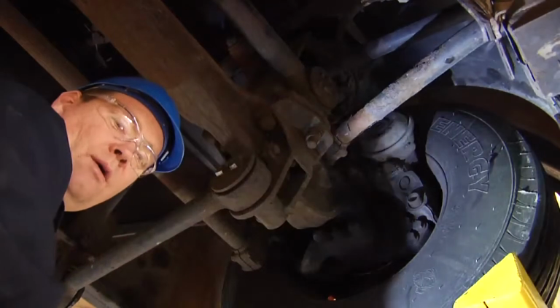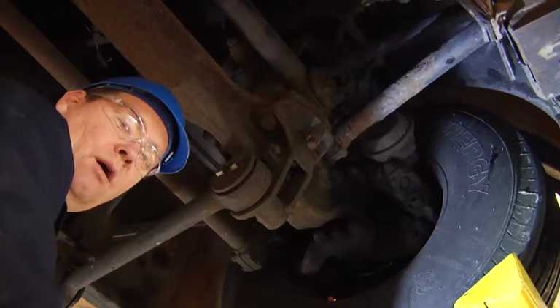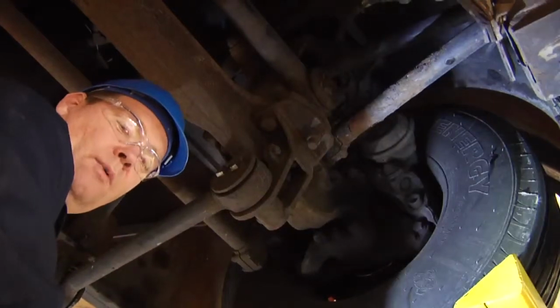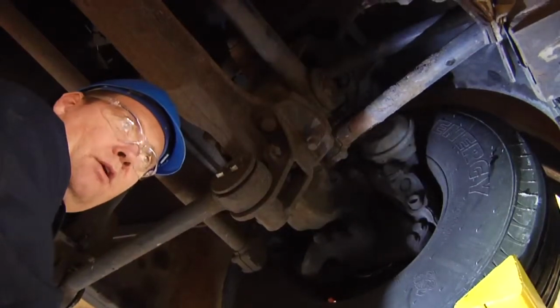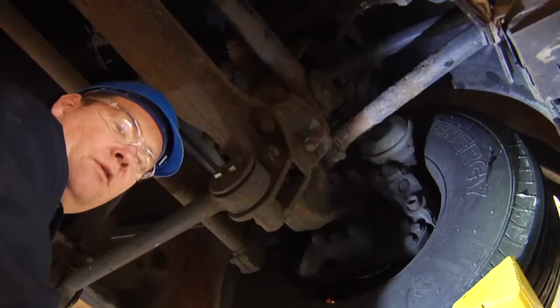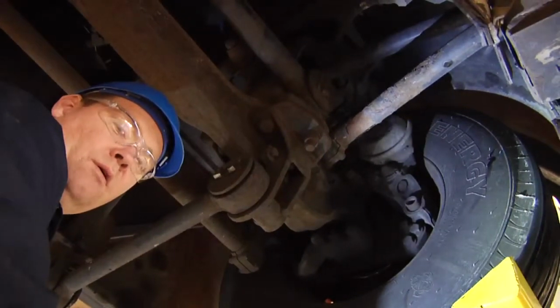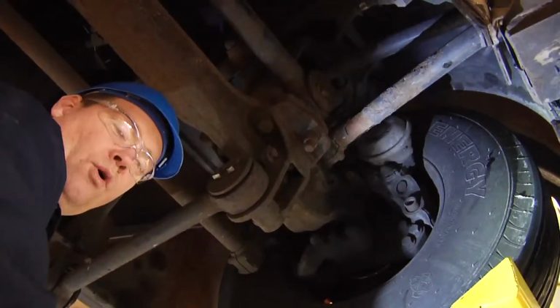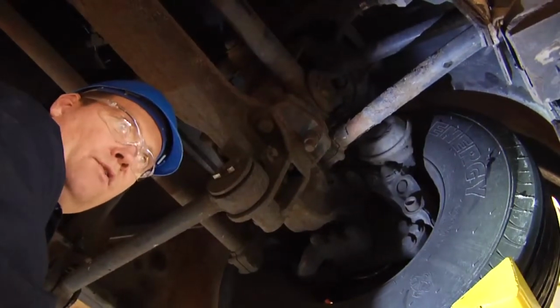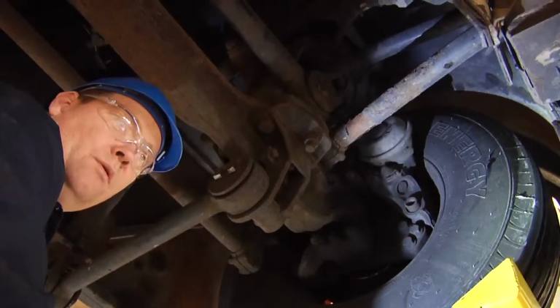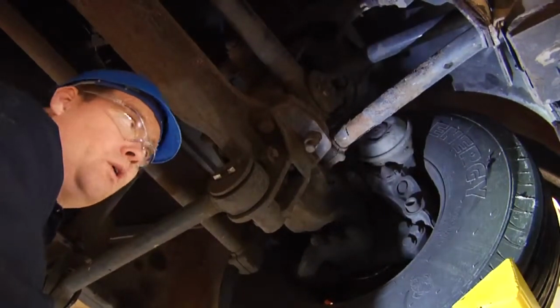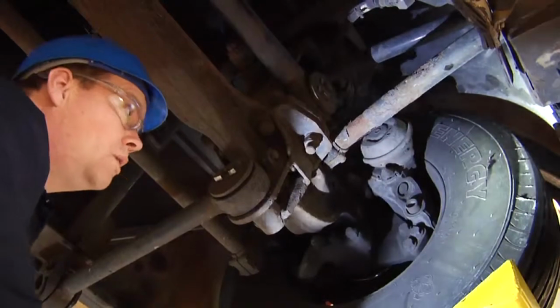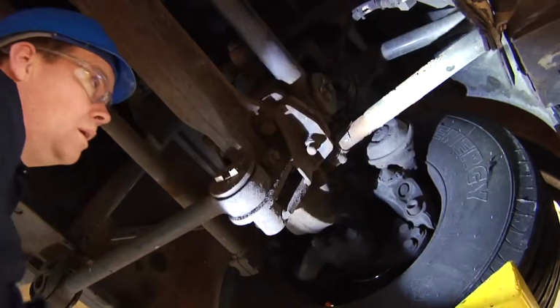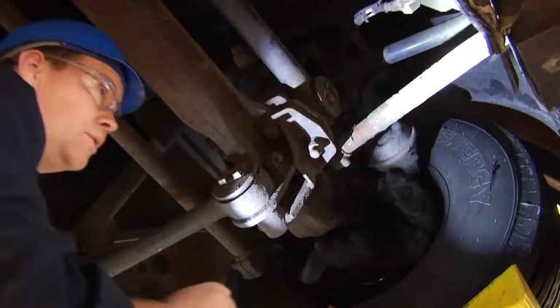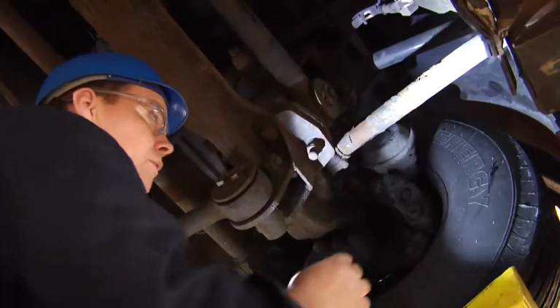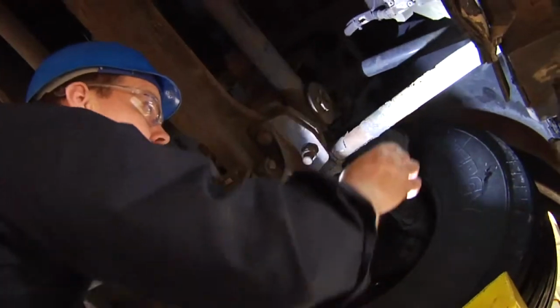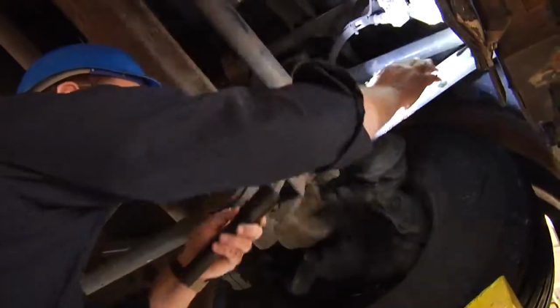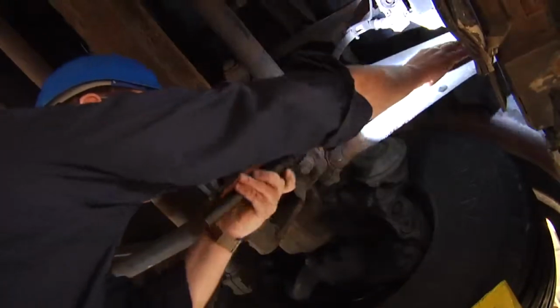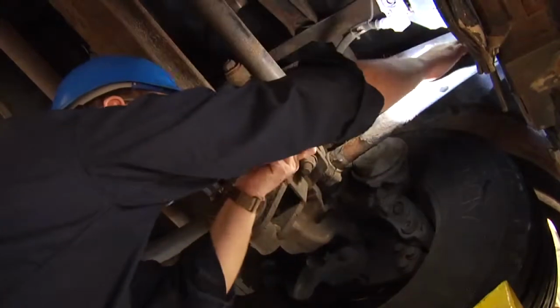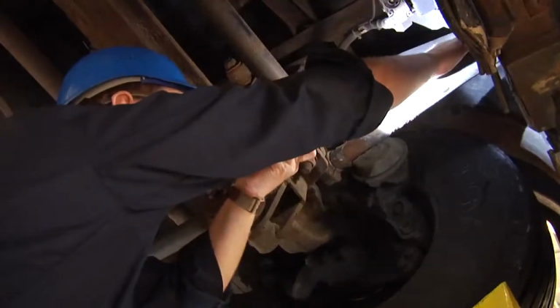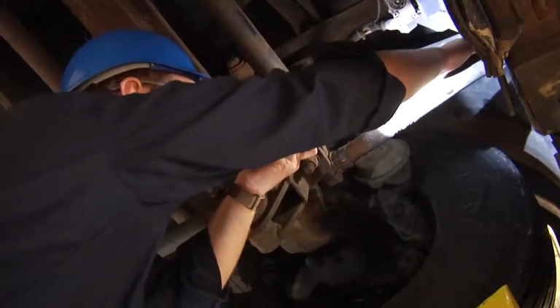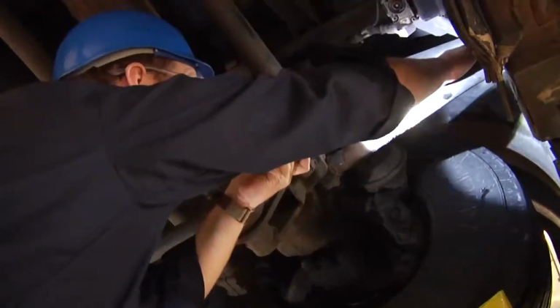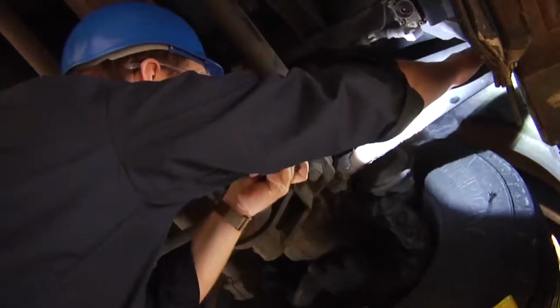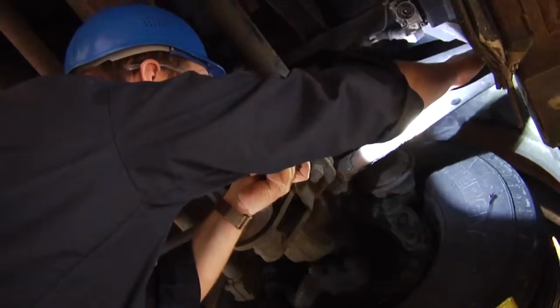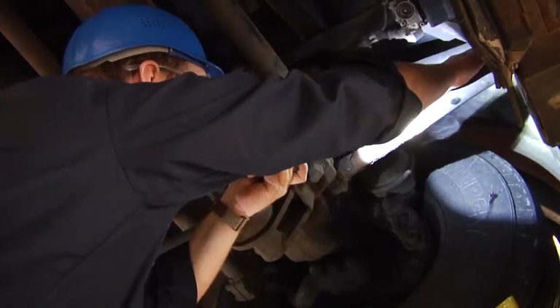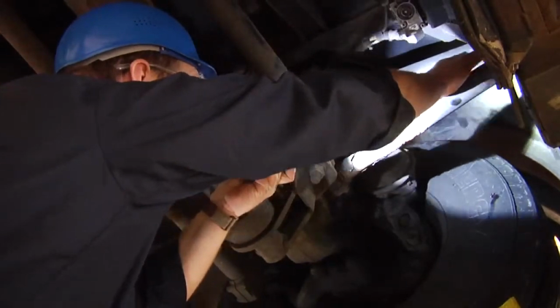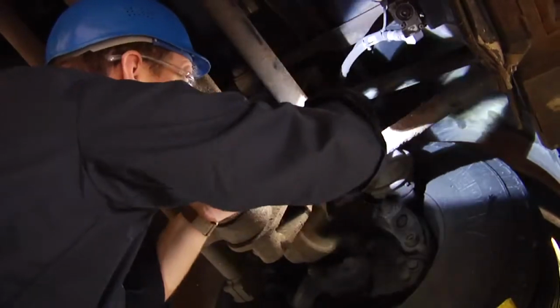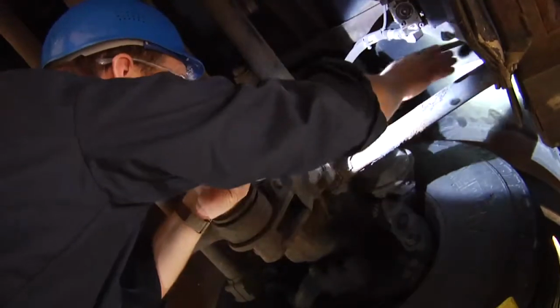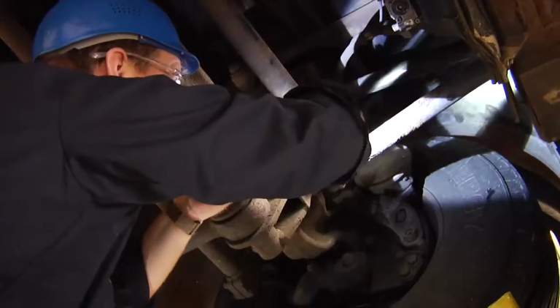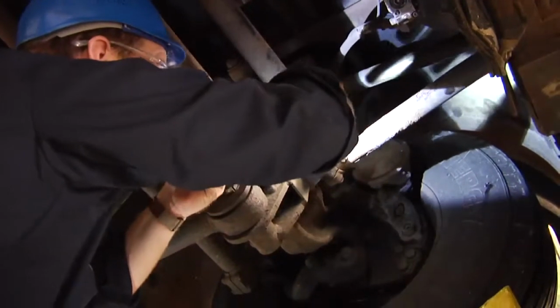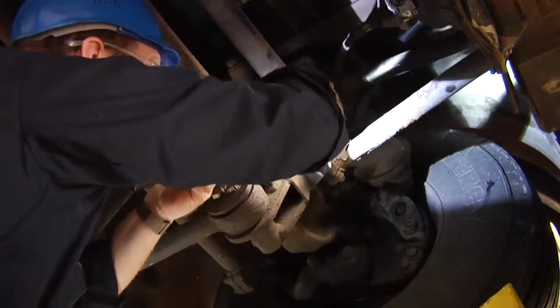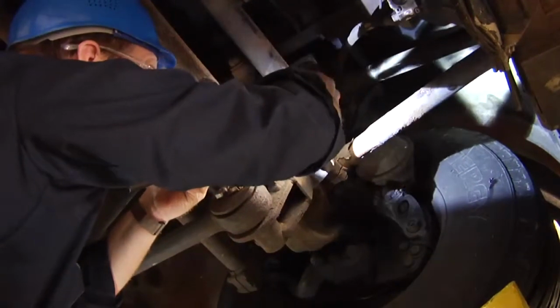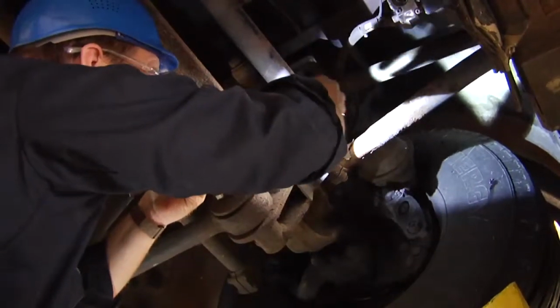Now we're going to inspect the underneath portion of this motor coach. Starting at the front of the motor coach, we would look at the torsion rod bushings on both sides, and the radius rod bushings.